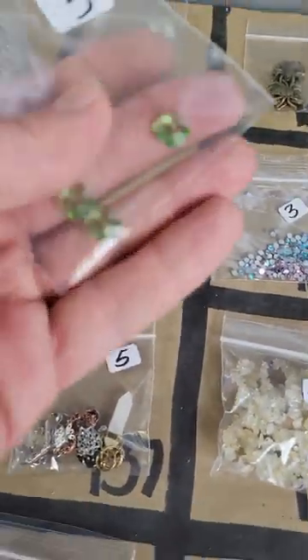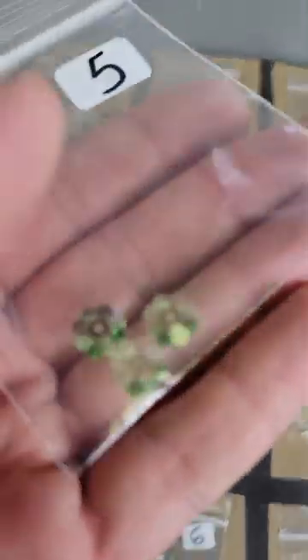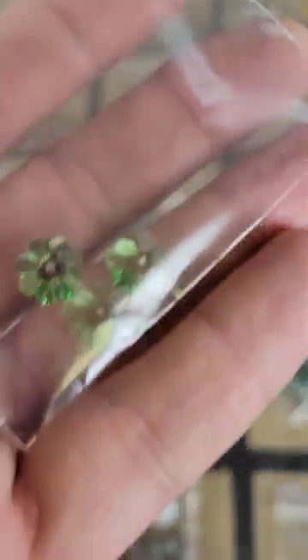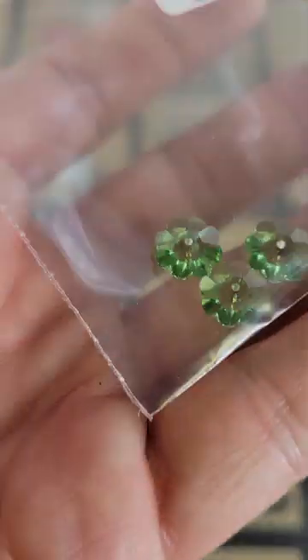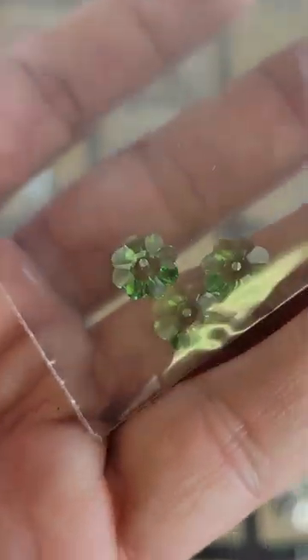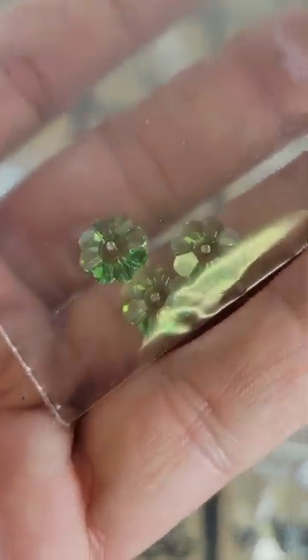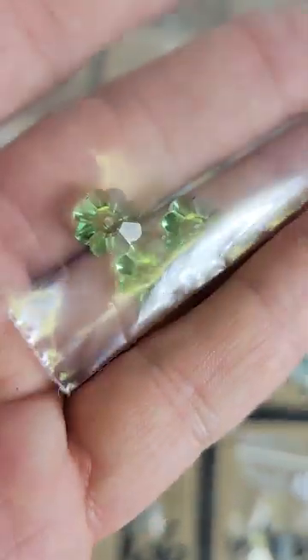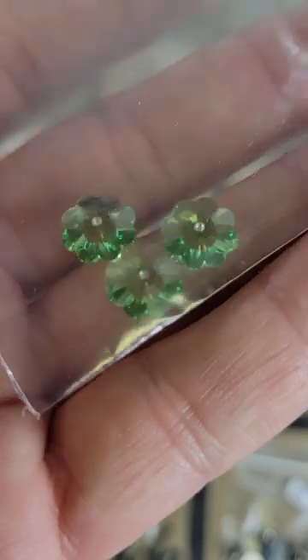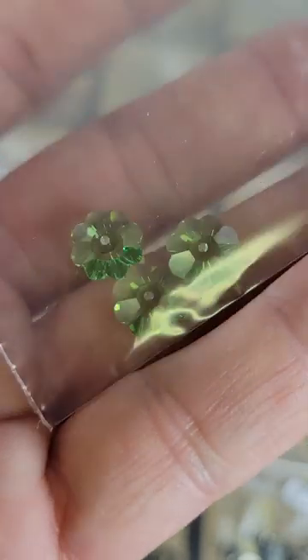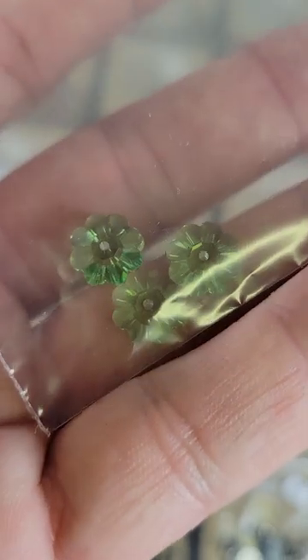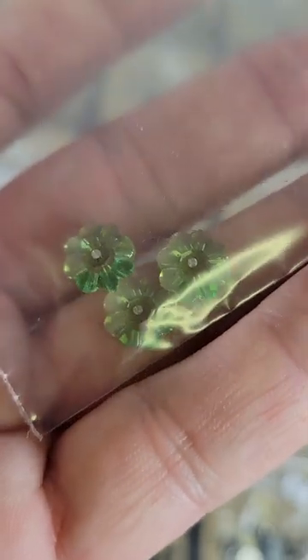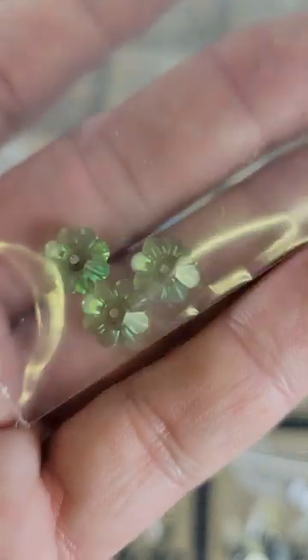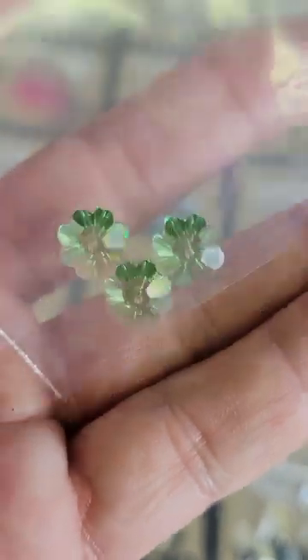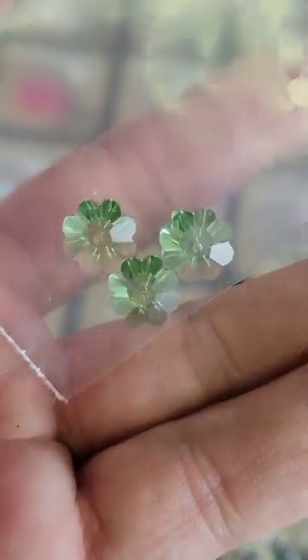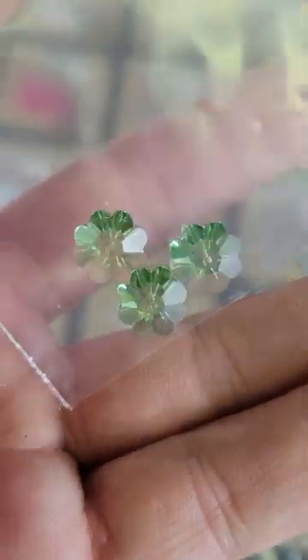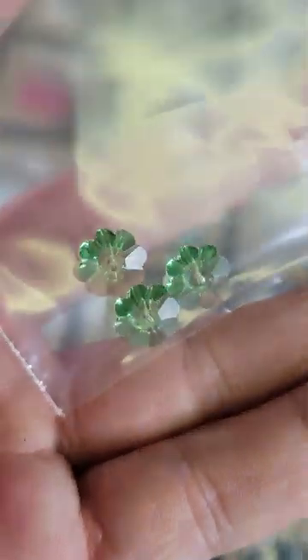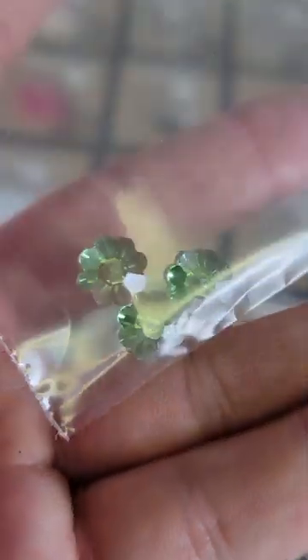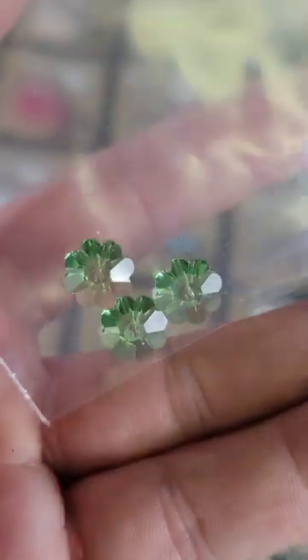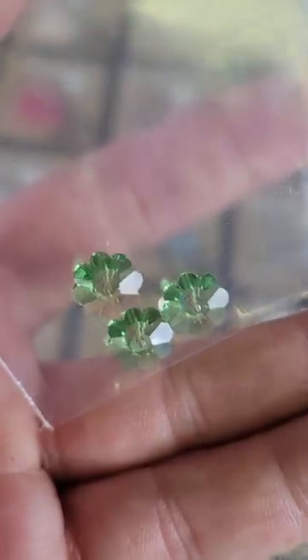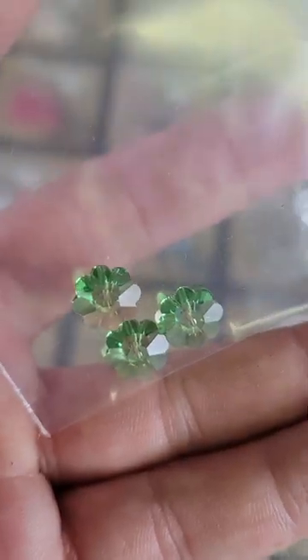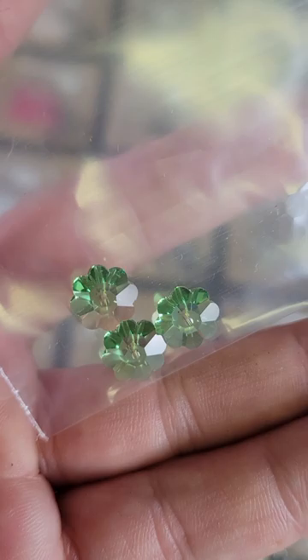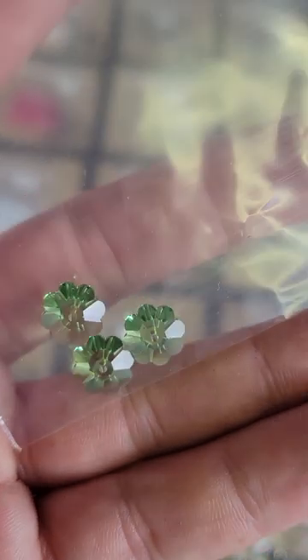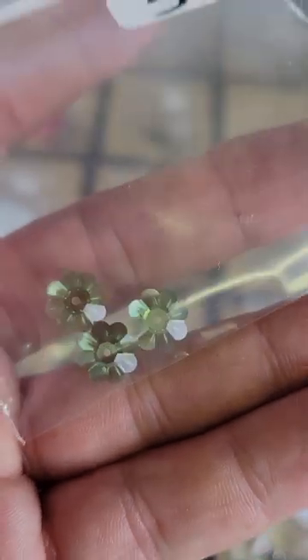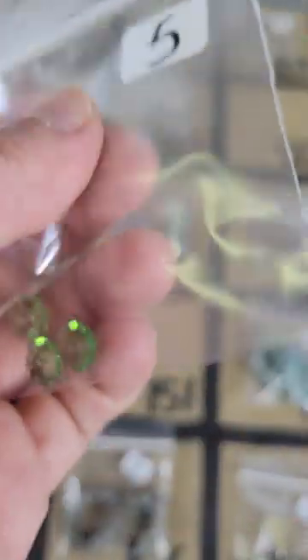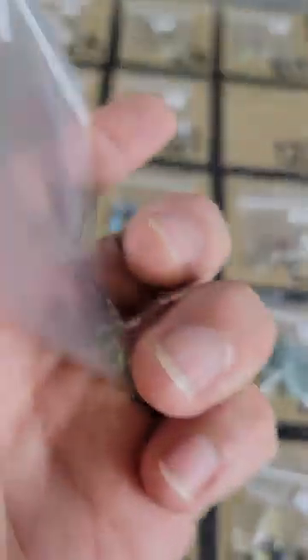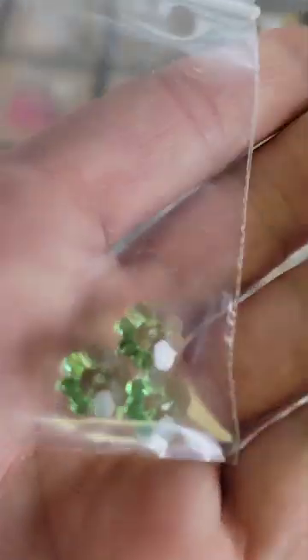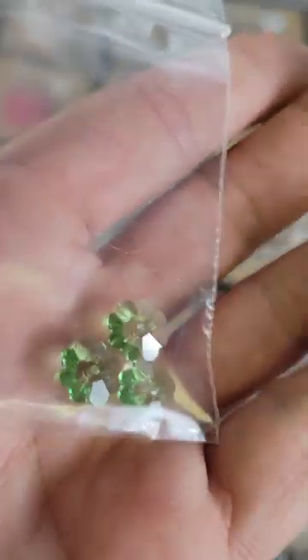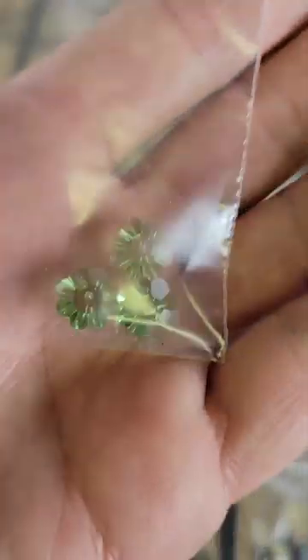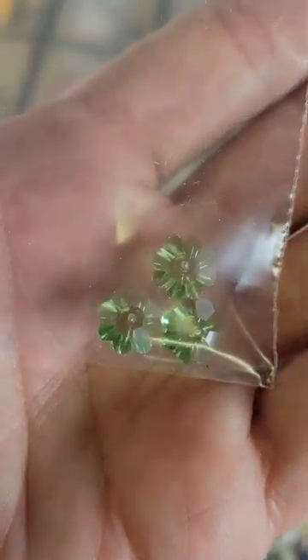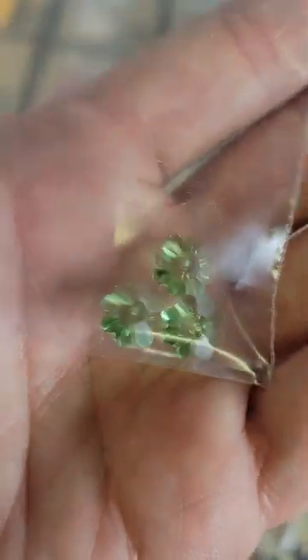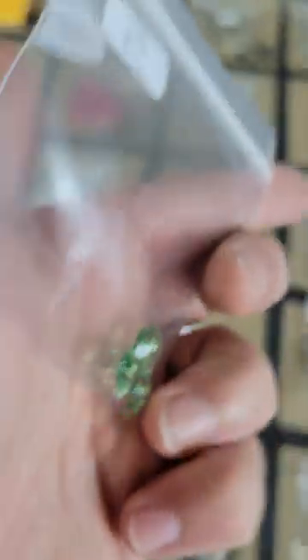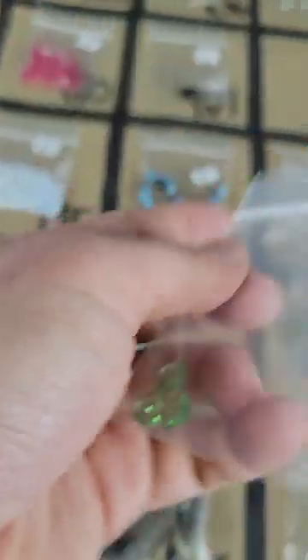Number 122: these are unofficial Swarovskis — they are flower-shaped and have a very pretty color to them, like a peridot color. Five dollars for these on number 122.